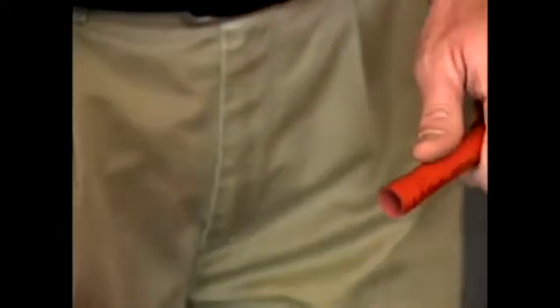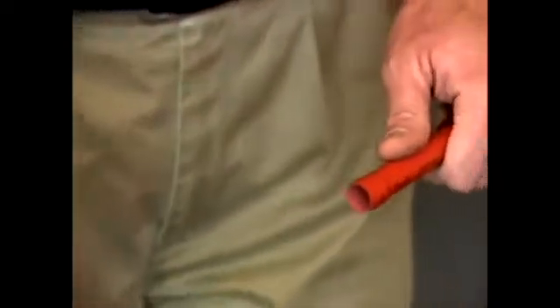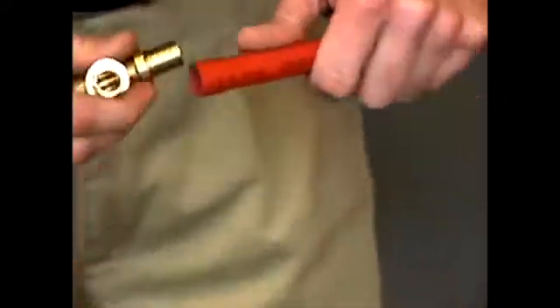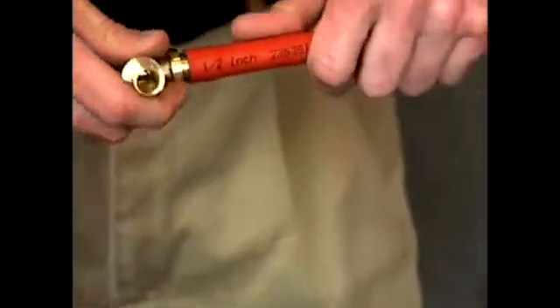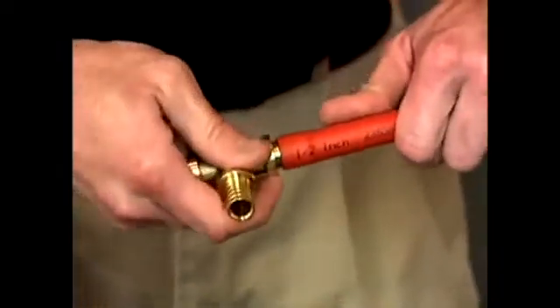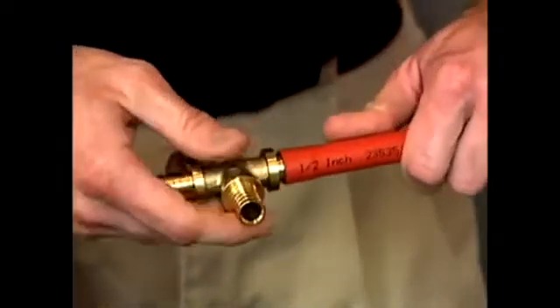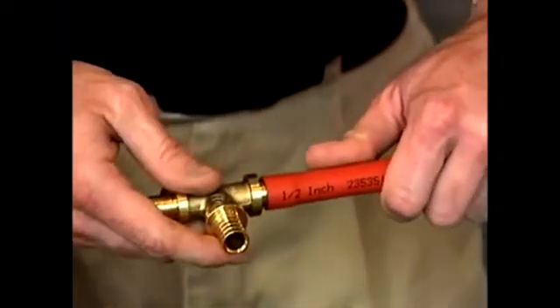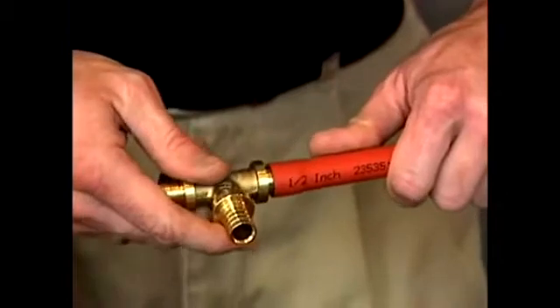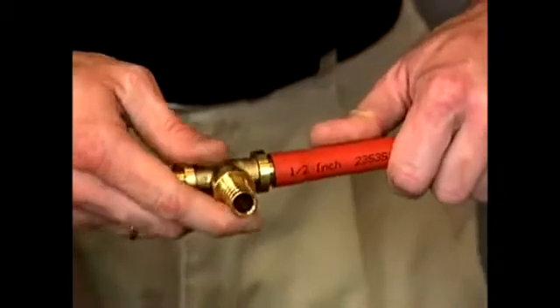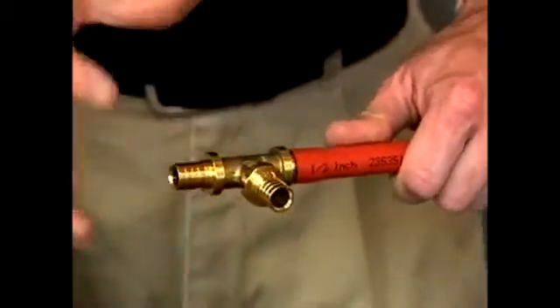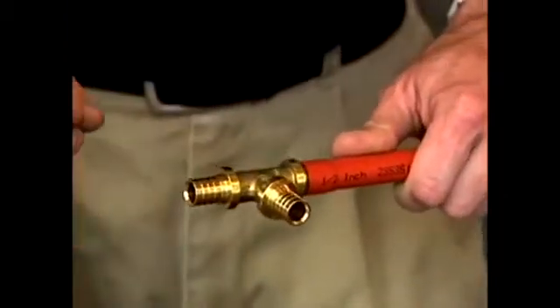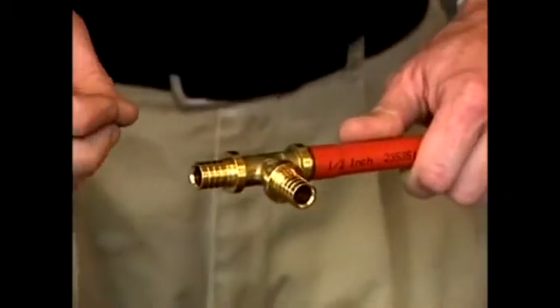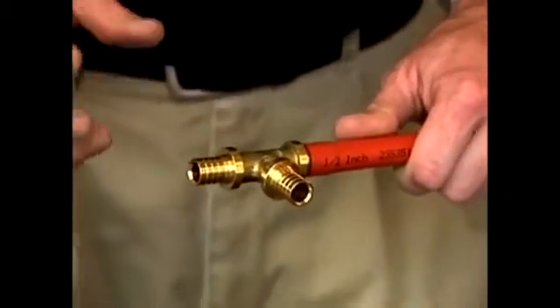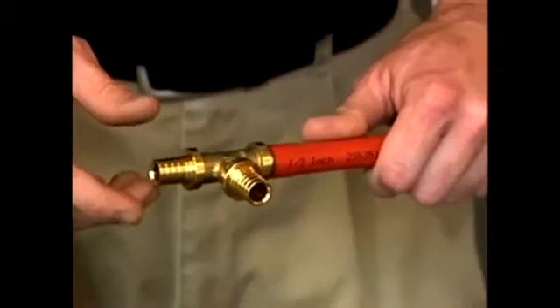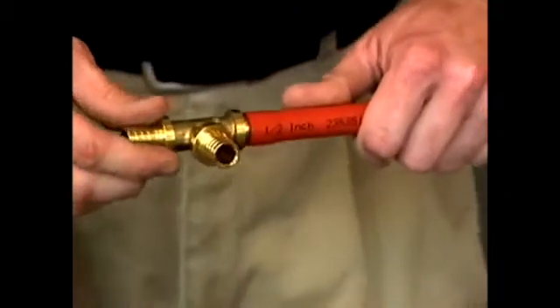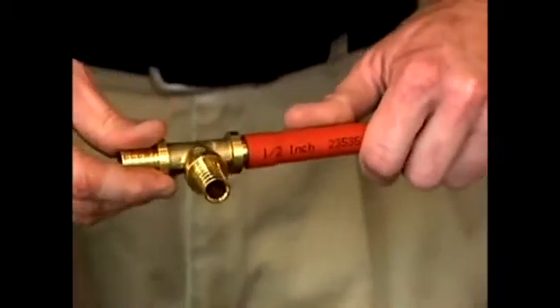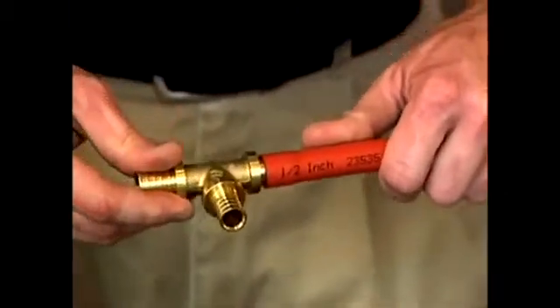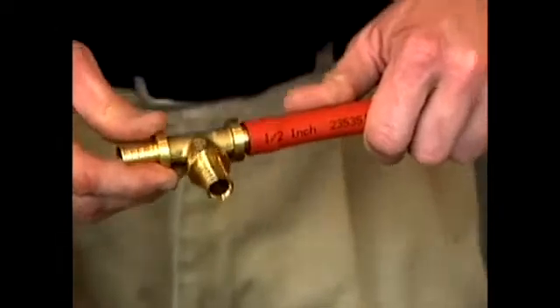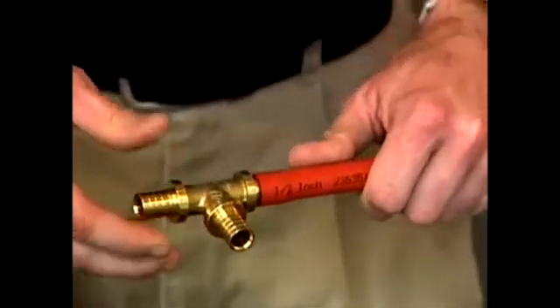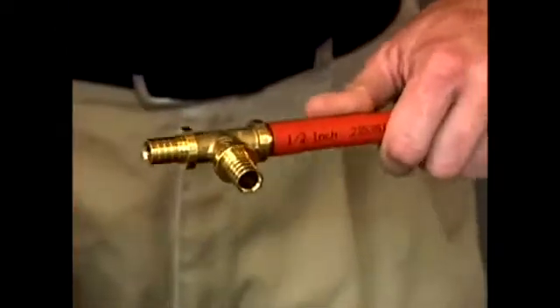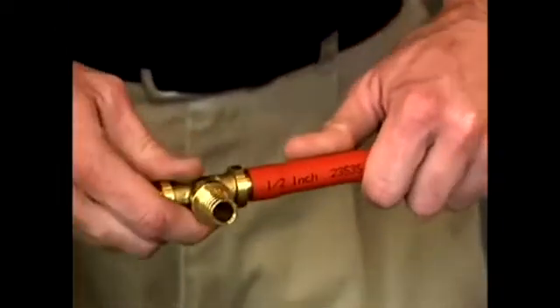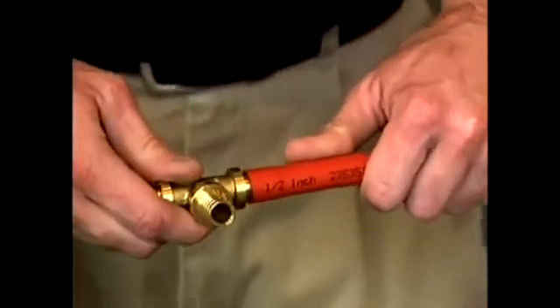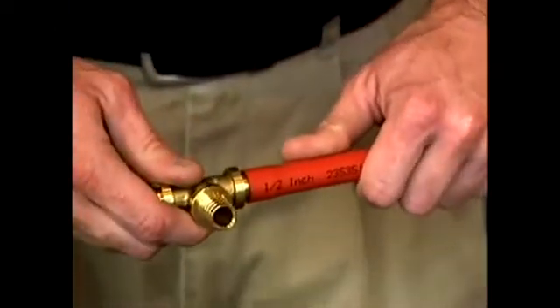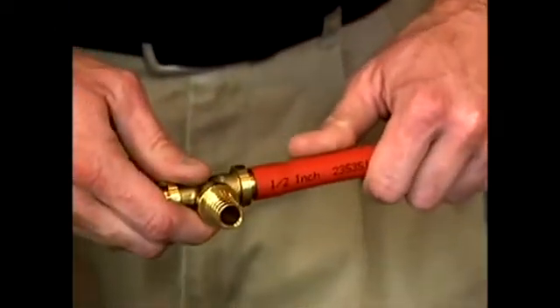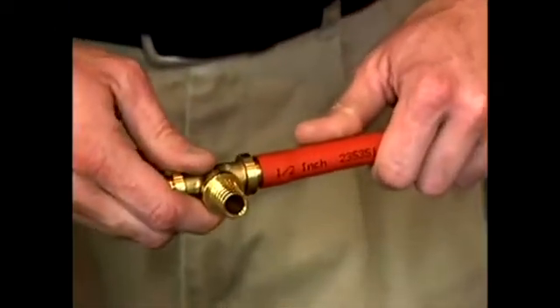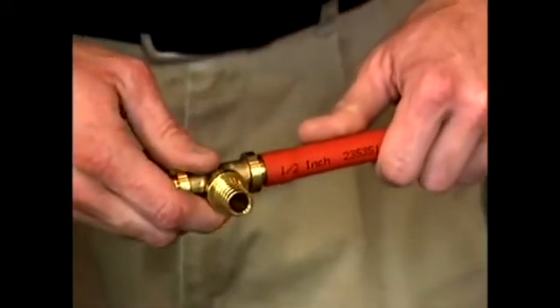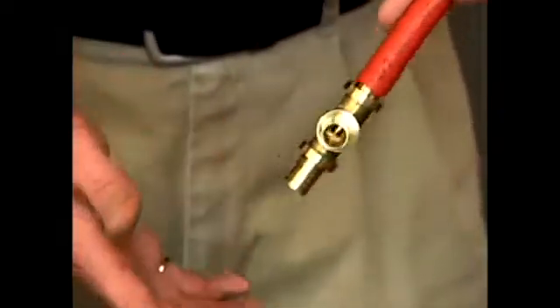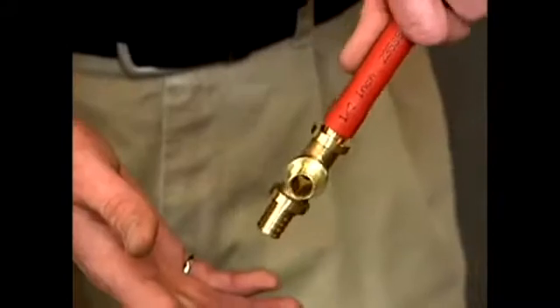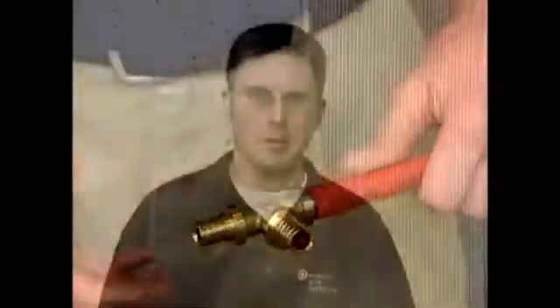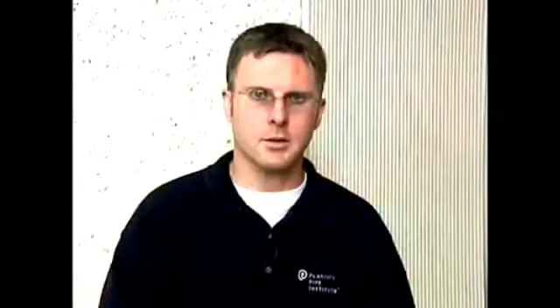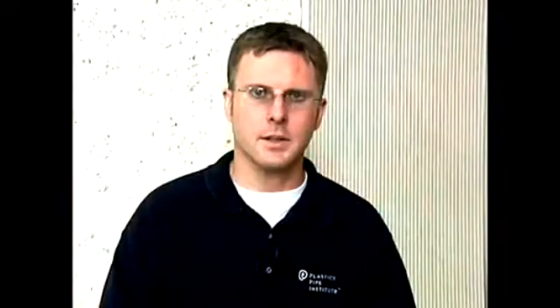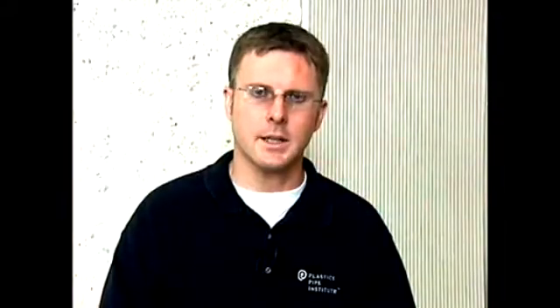Once the pipe is expanded, the fitting easily inserts into the pipe. Now the pipe will shrink back — it has a memory and wants to go back to its original dimension. From the time you put the fitting inside, within a couple of seconds the pipe starts shrinking back over the fitting right away.